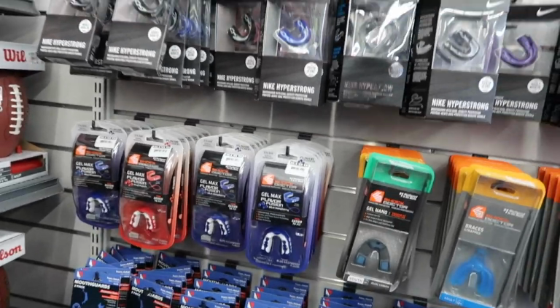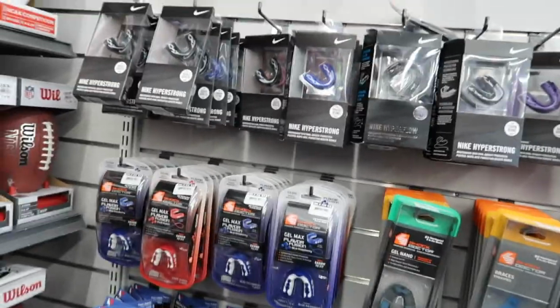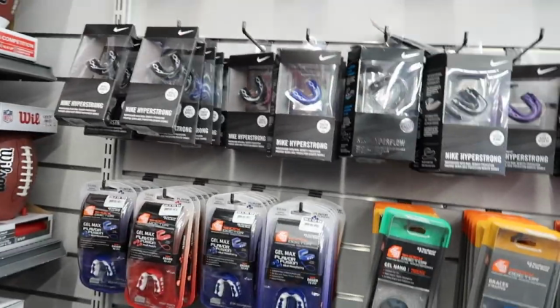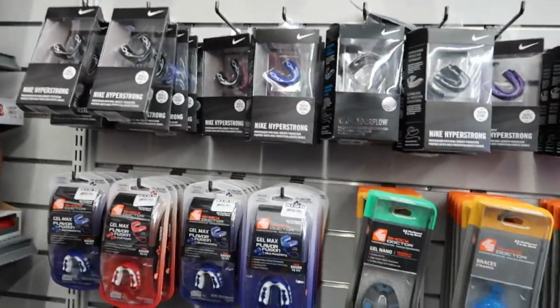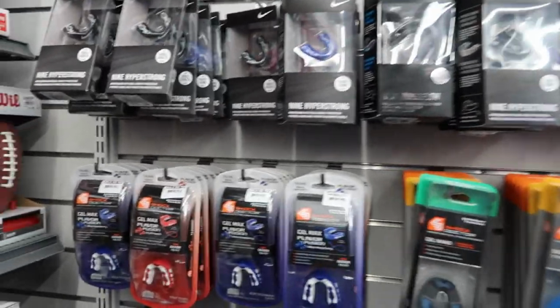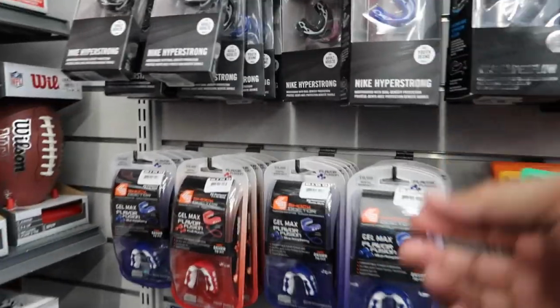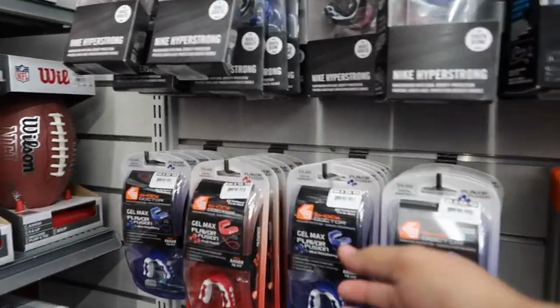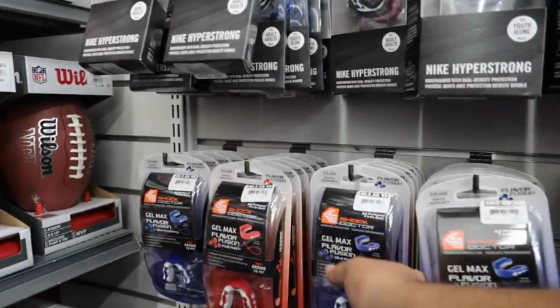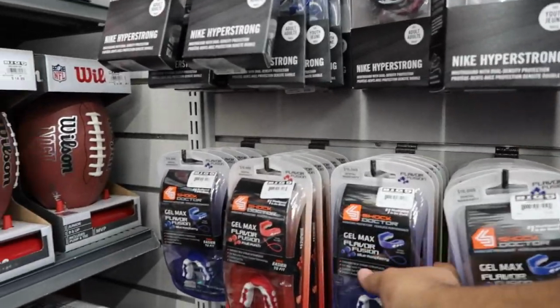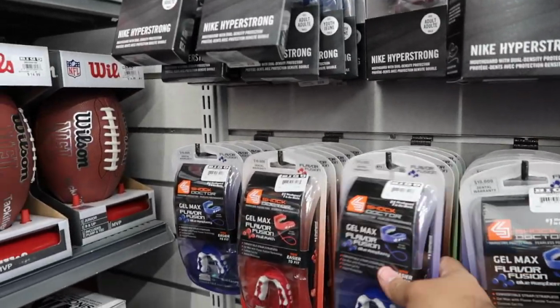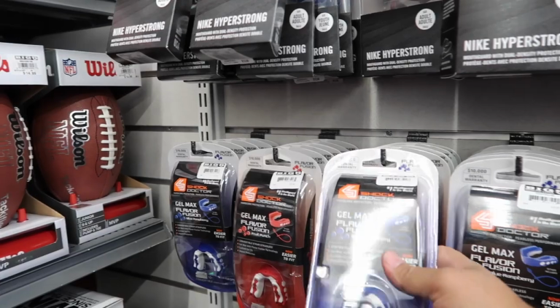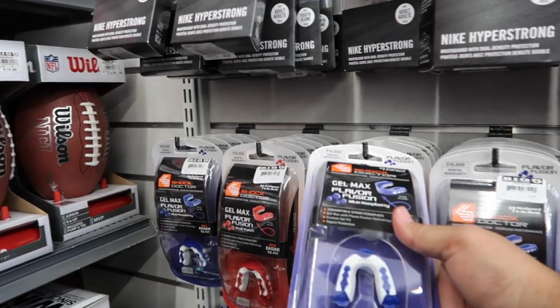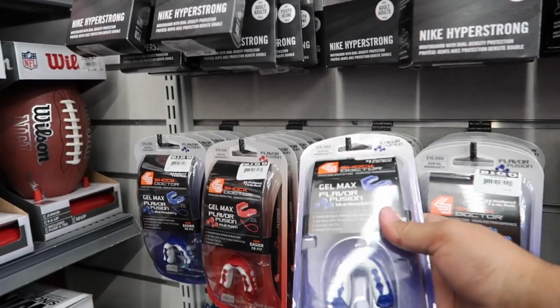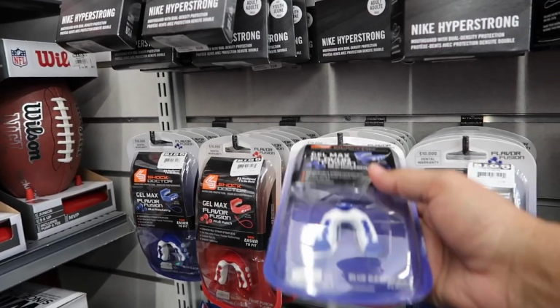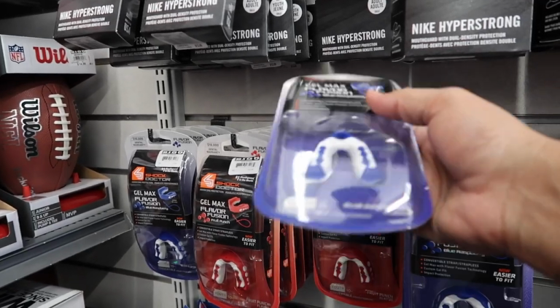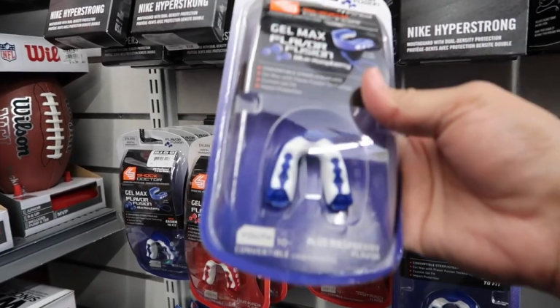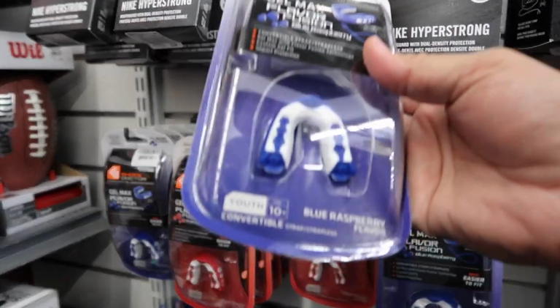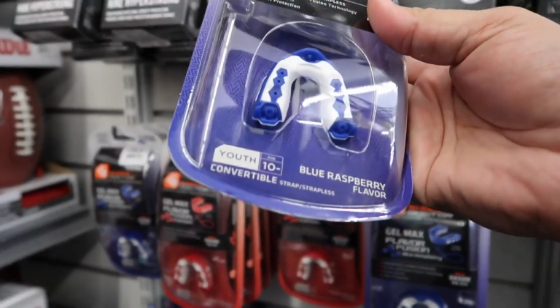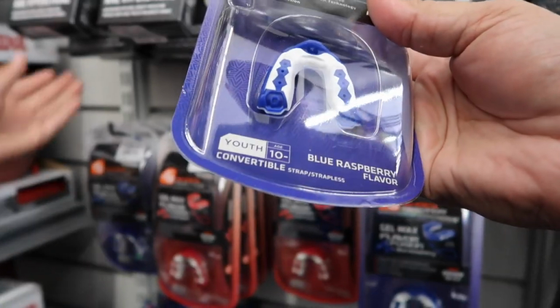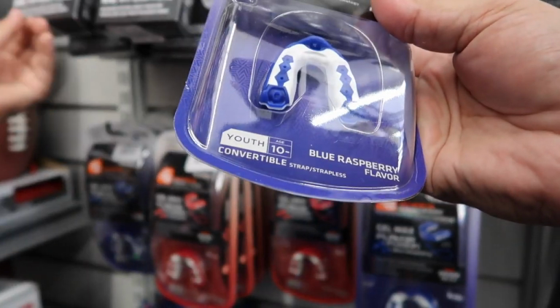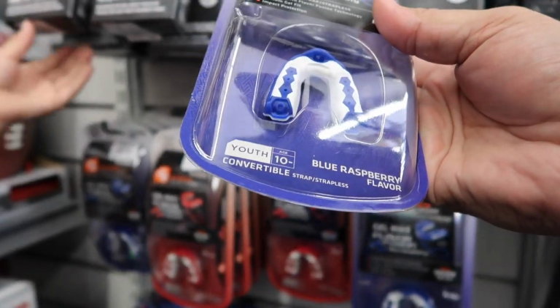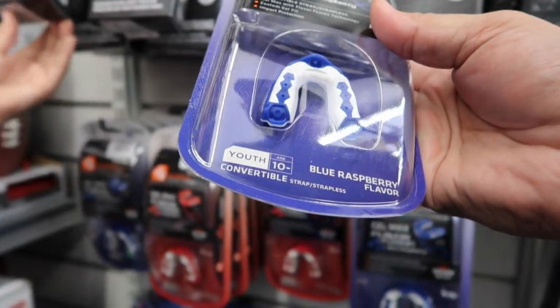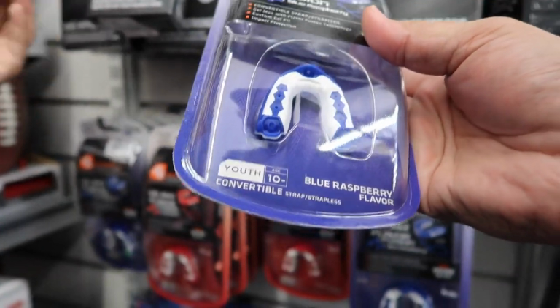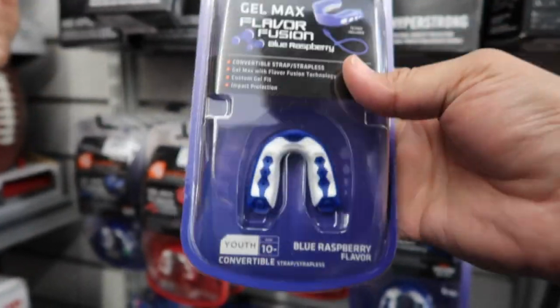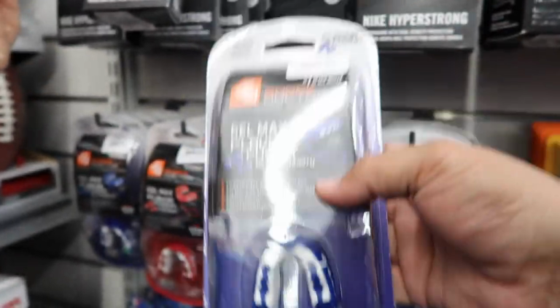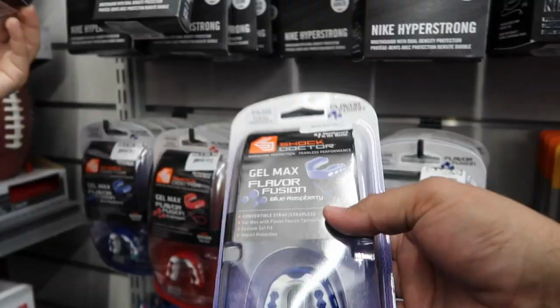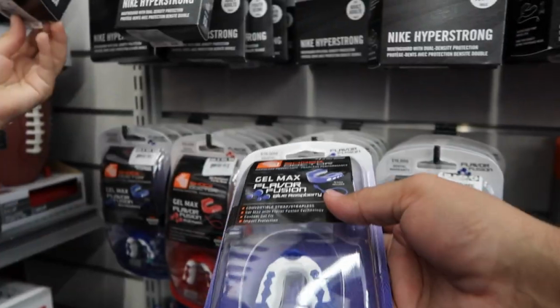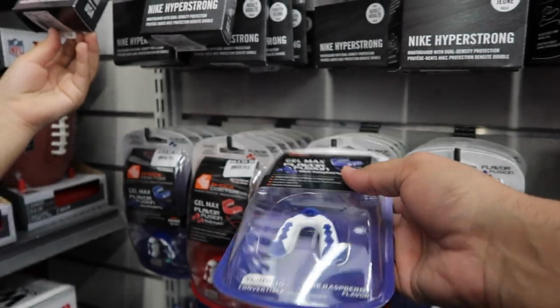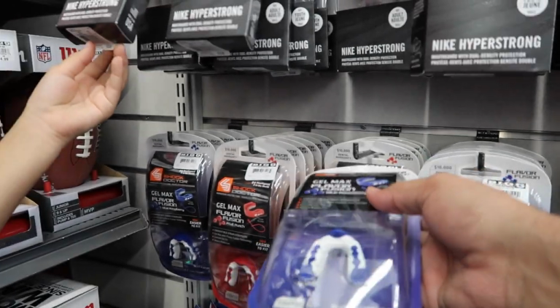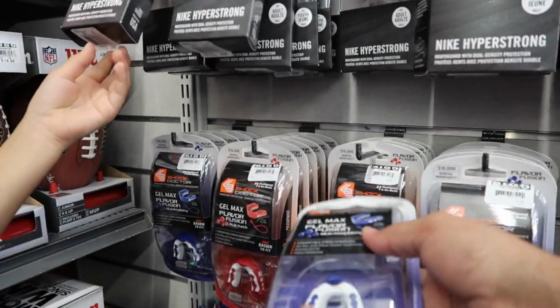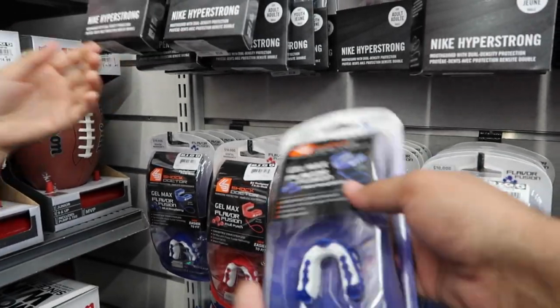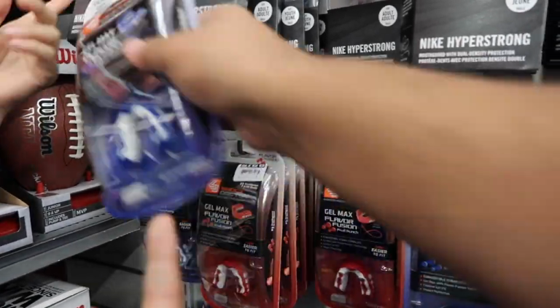Some of these mouthguards you can soften up so they mold to the shape of your mouth. They find a small one that says youth, 10 and under, and compare it to the adult sizes — wow, it depends on the size.